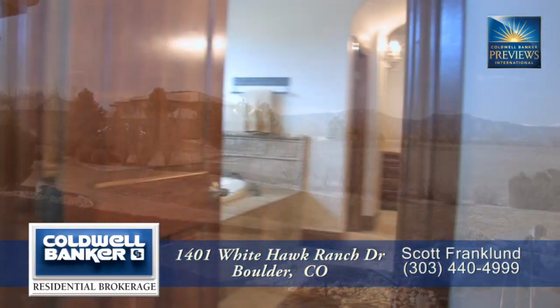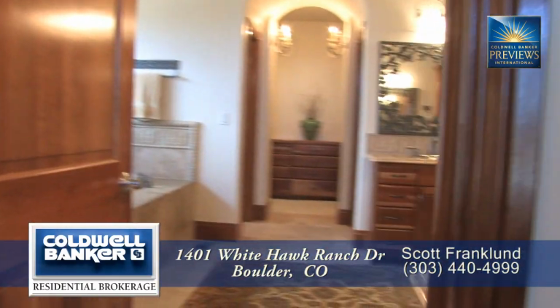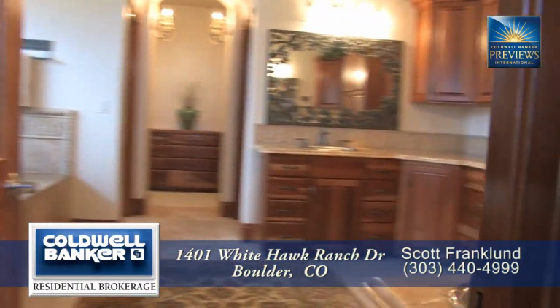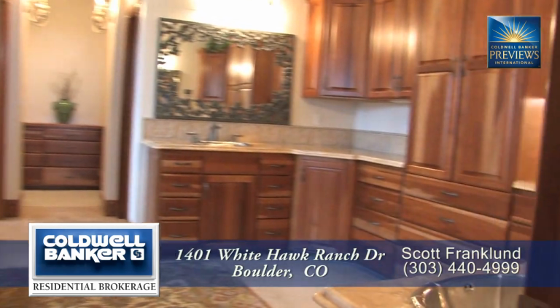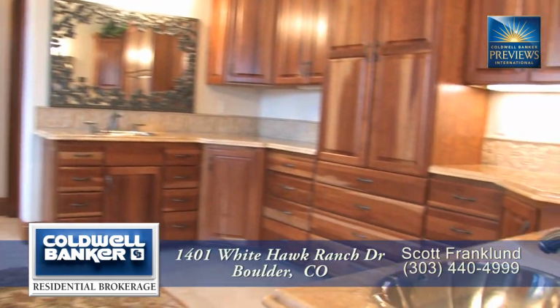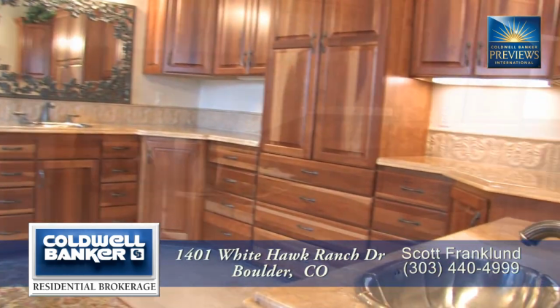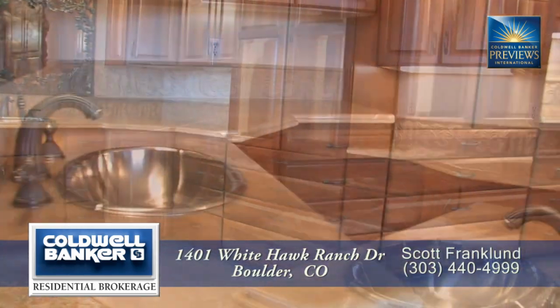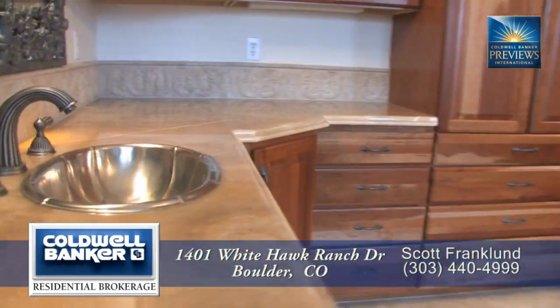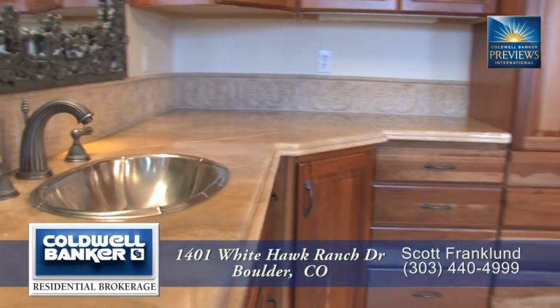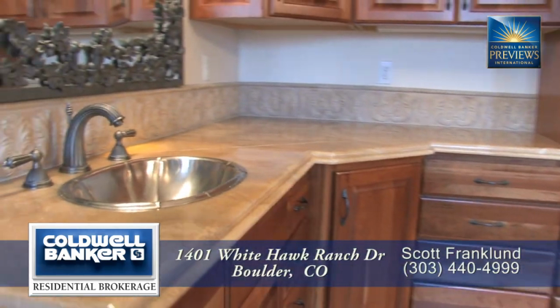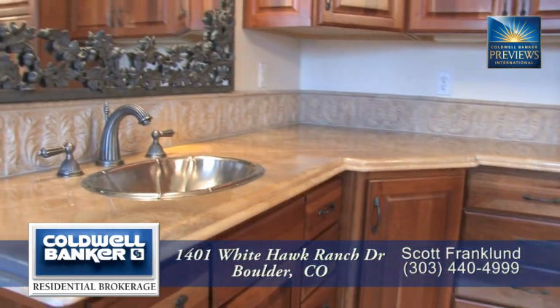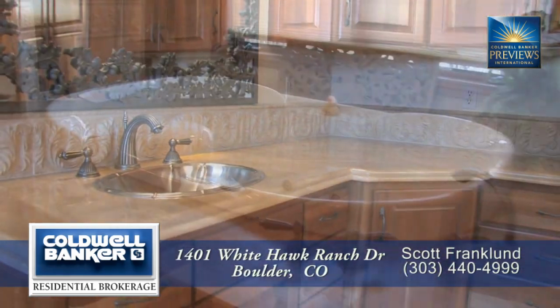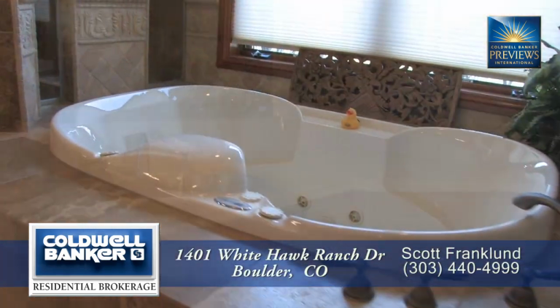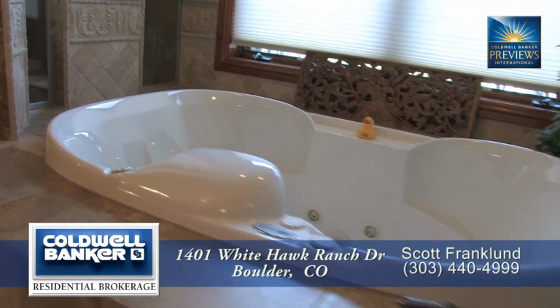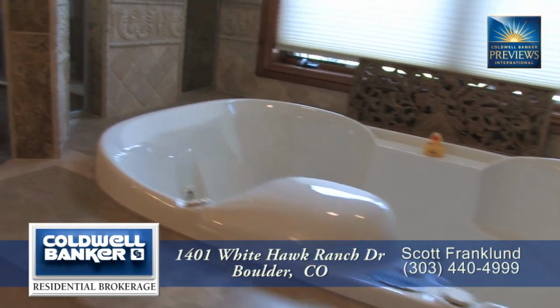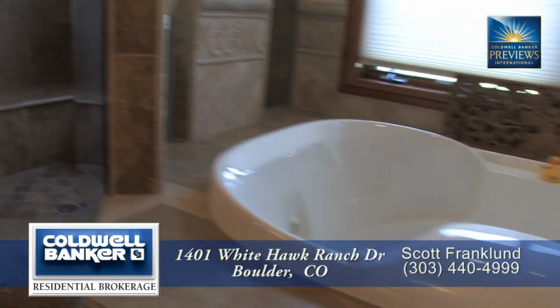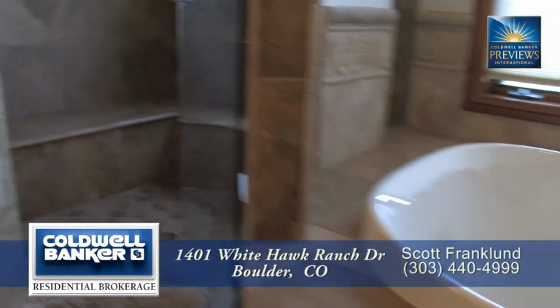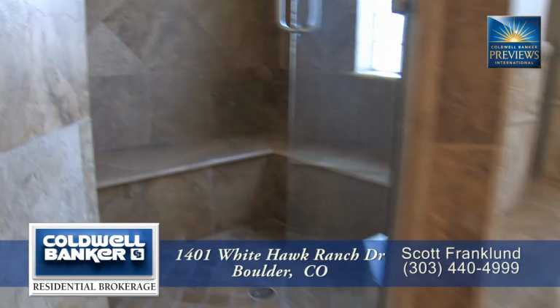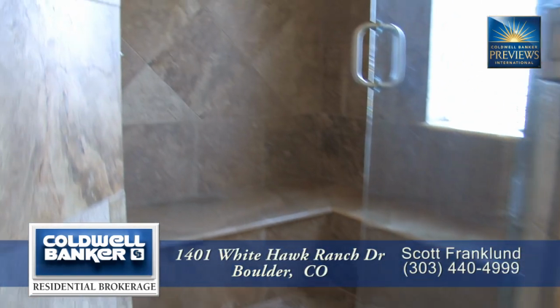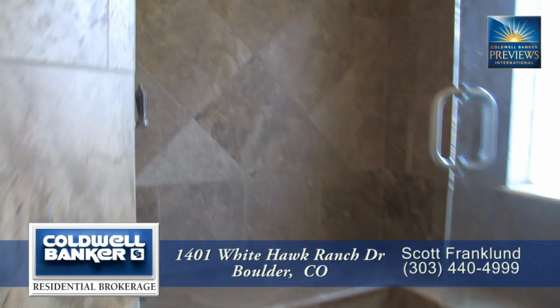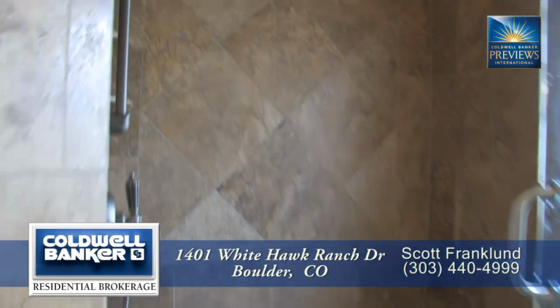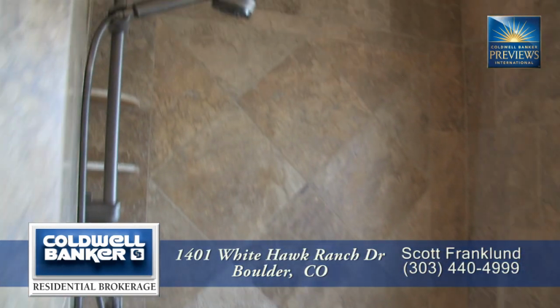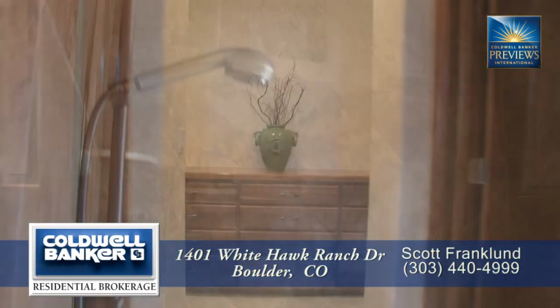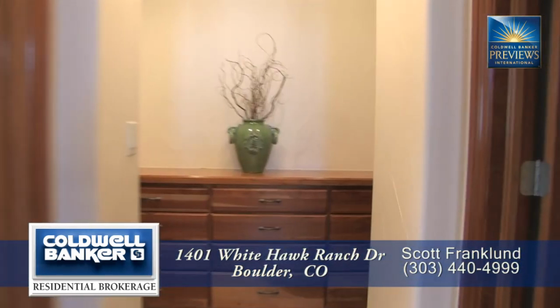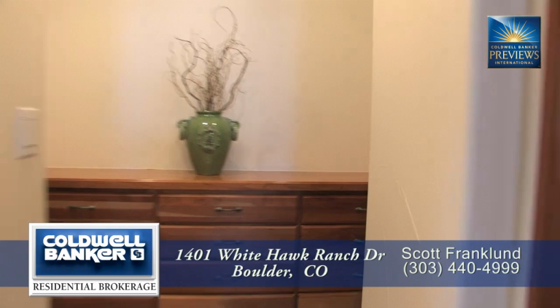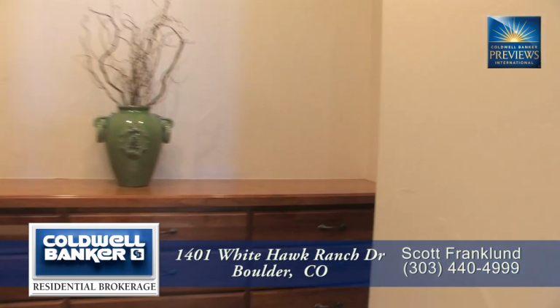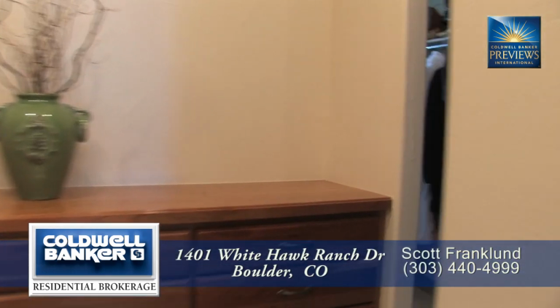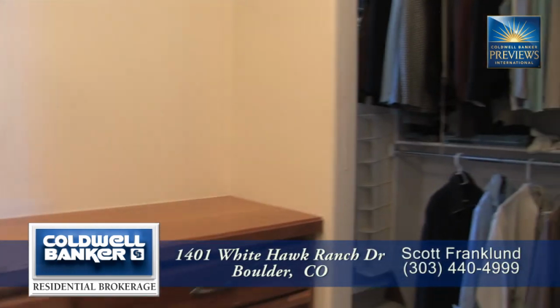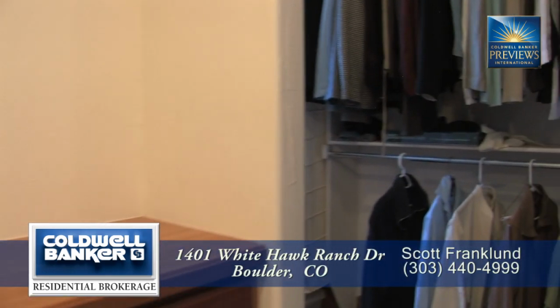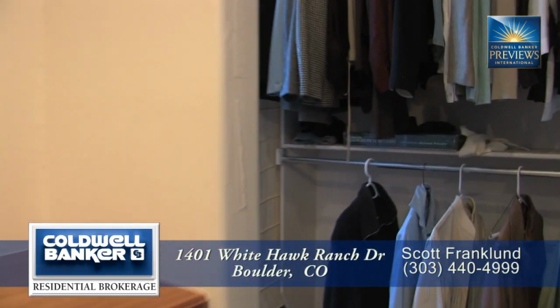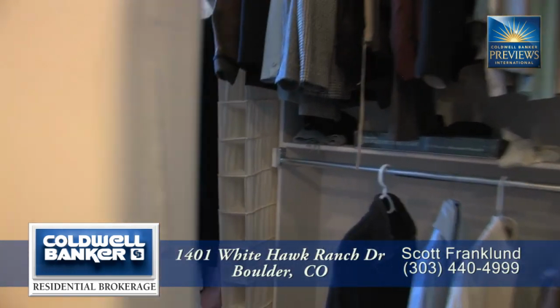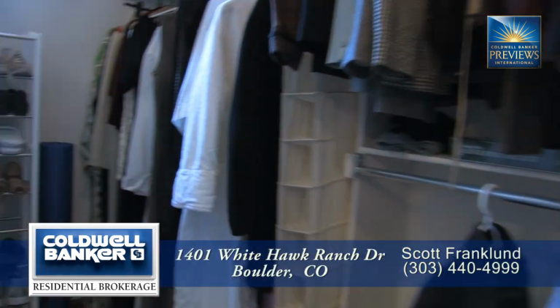The five-piece master bath has dual sinks in separate vanities and lots of storage, a deep oval soaking tub, and an oversized shower room. You also pass by dual water closets on the way to the oversized walk-in closet.